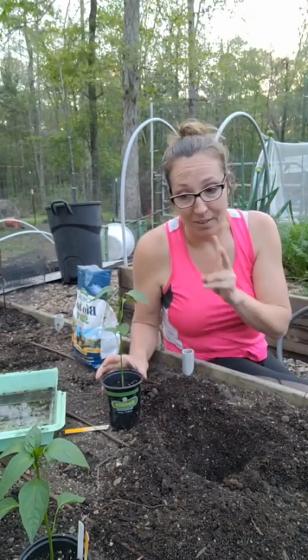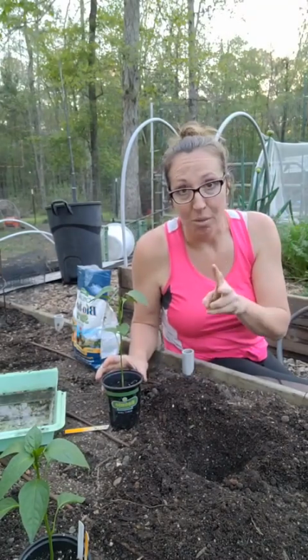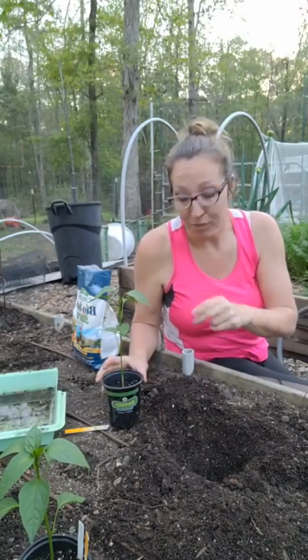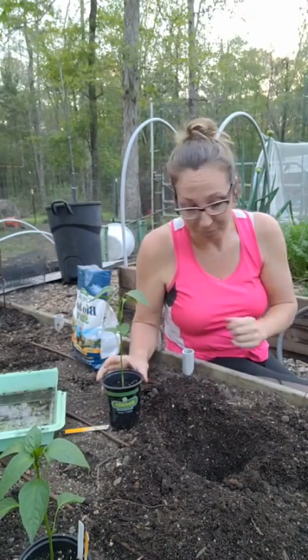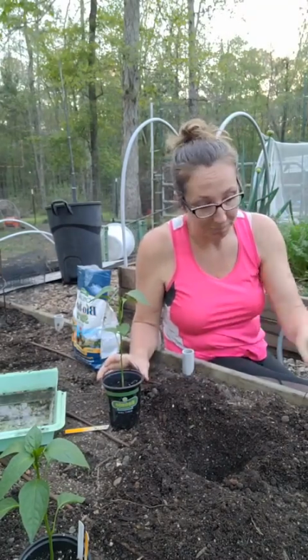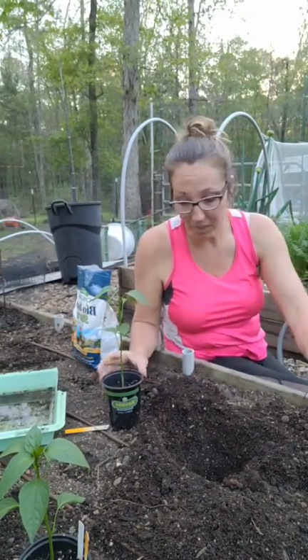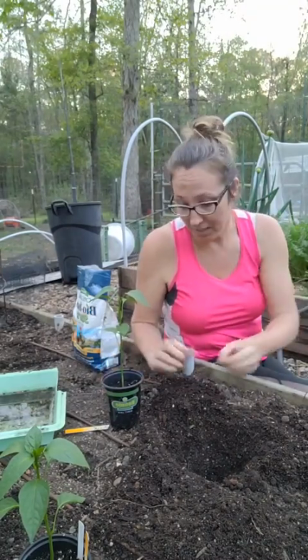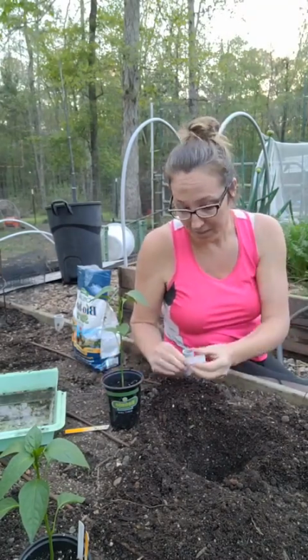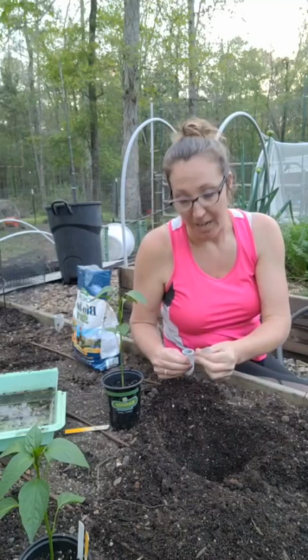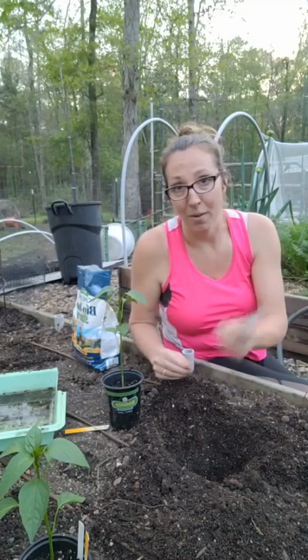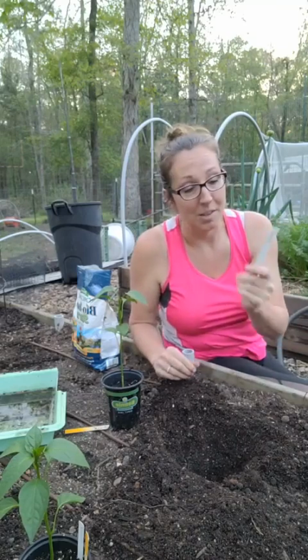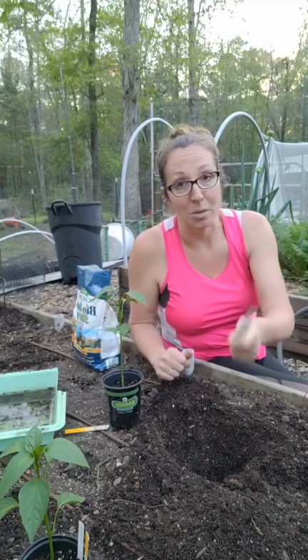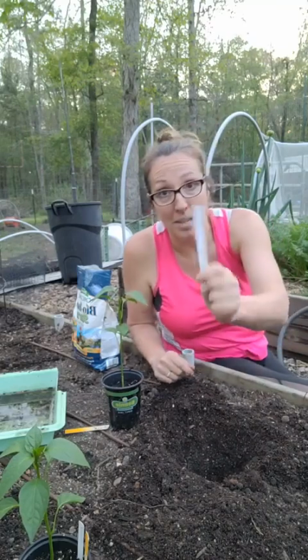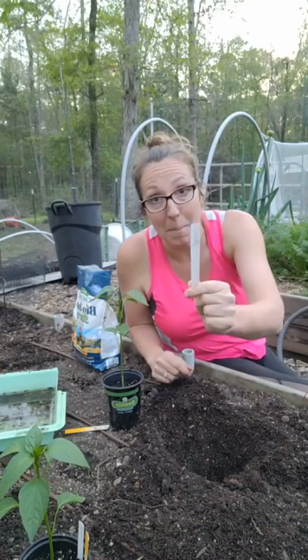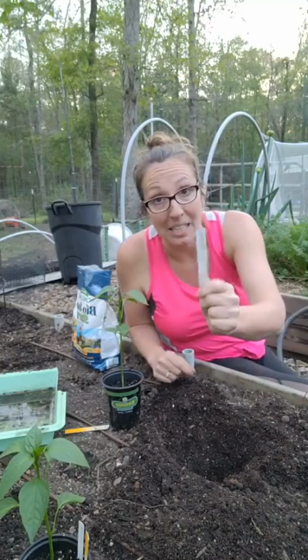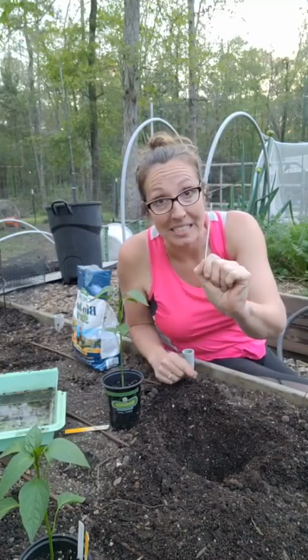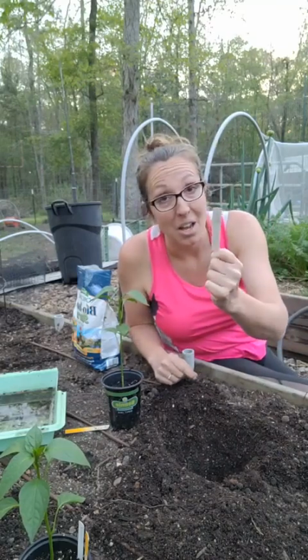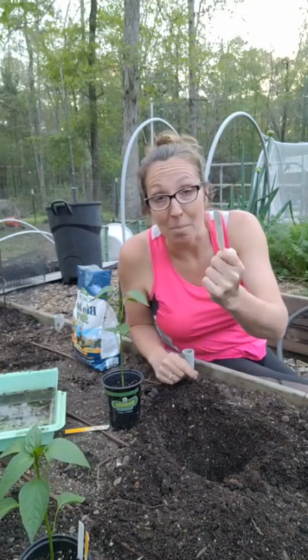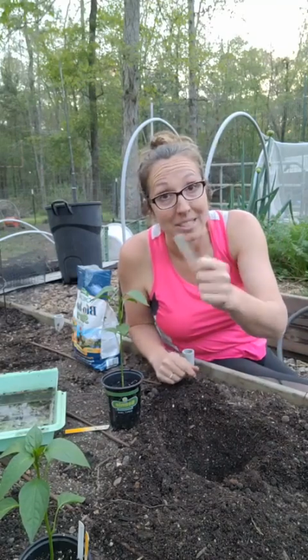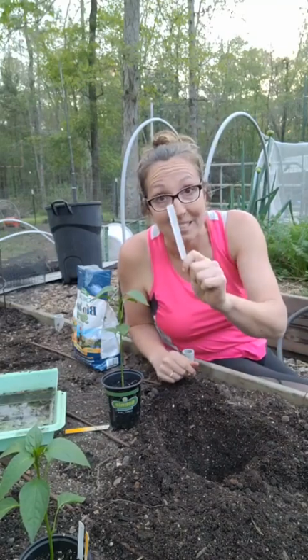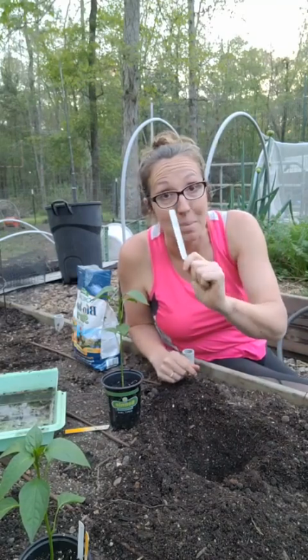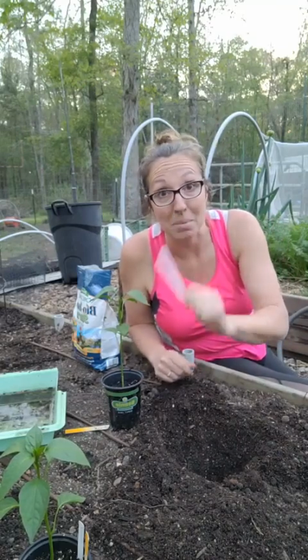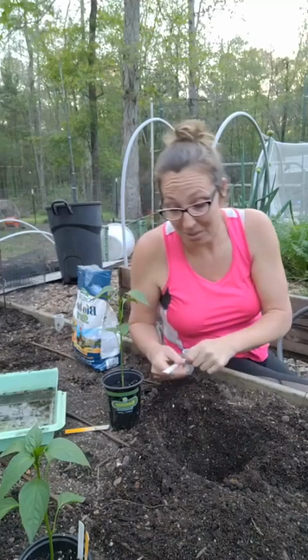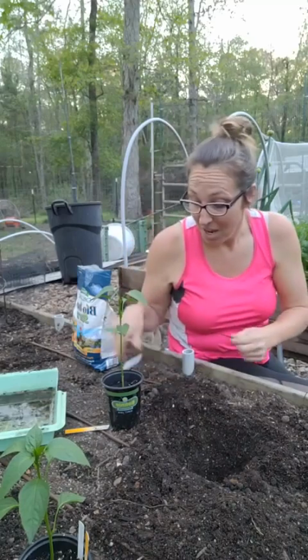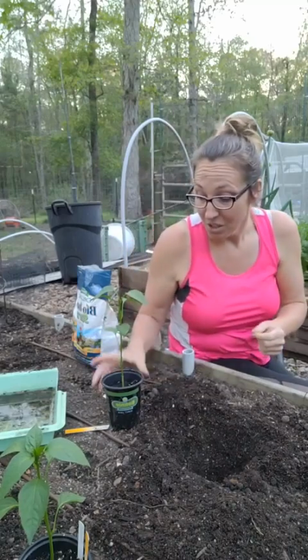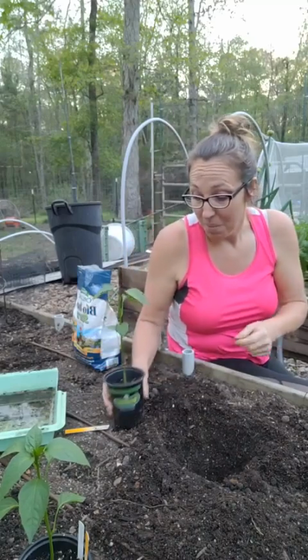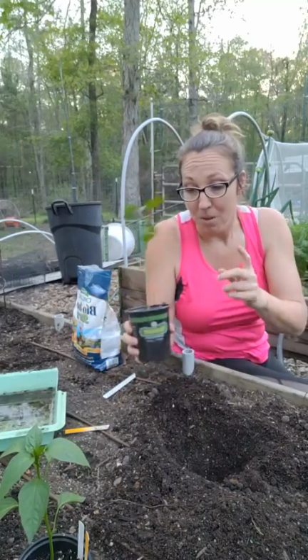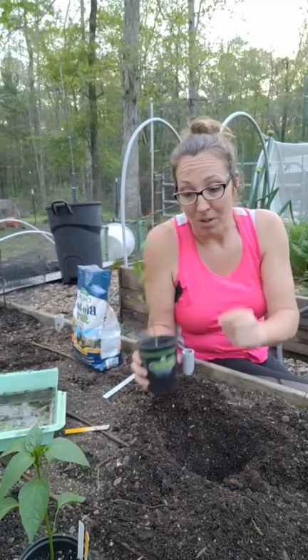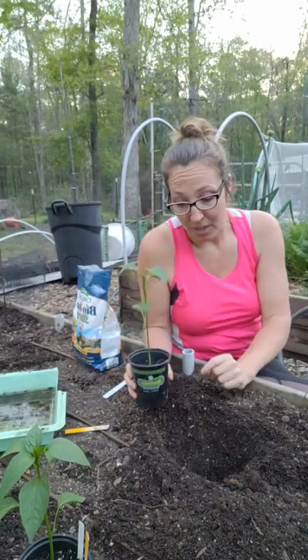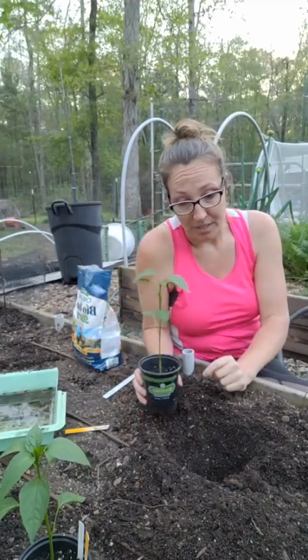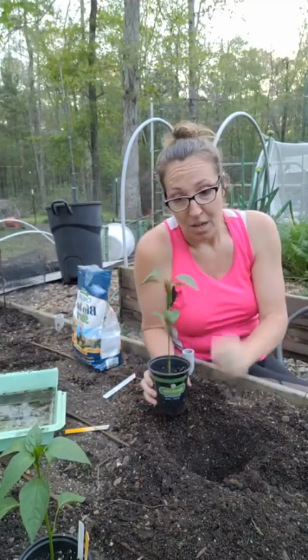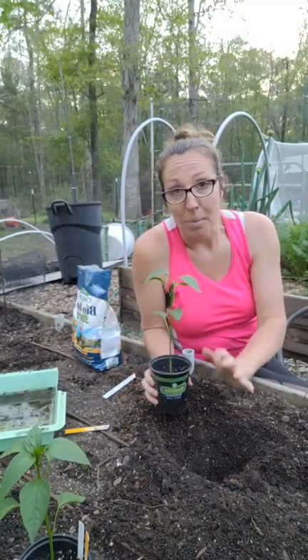I have two ancho peppers left to plant. Mini blinds — cut up mini blinds — I like those the best for plant markers. For peppers, you want to plant them a little bit deeper than what they are in the container.